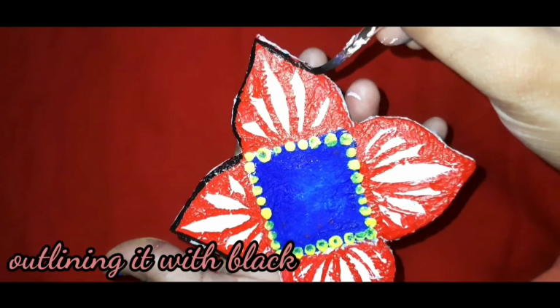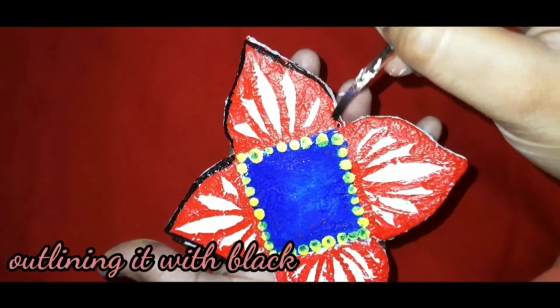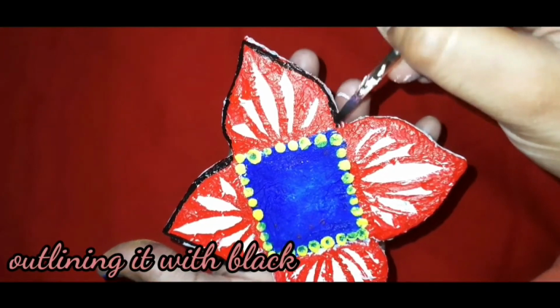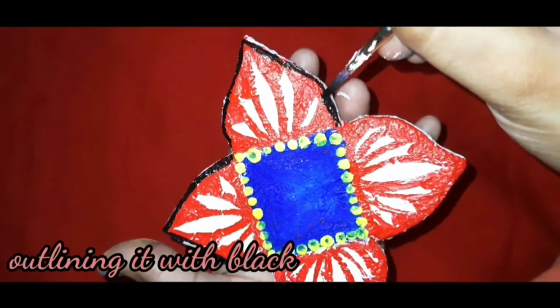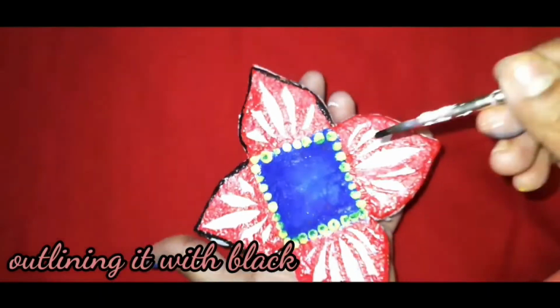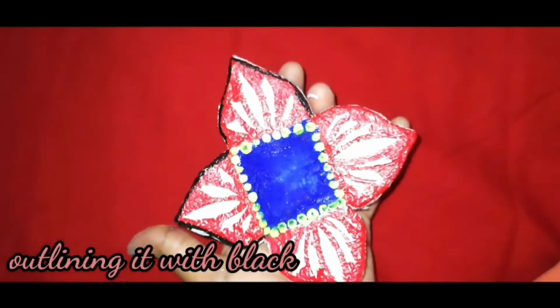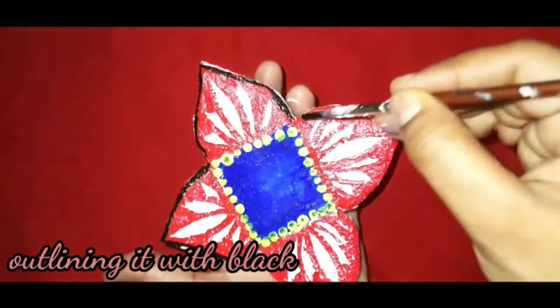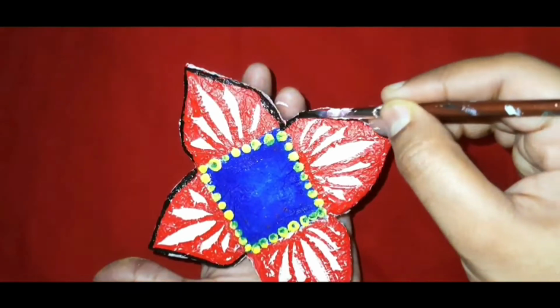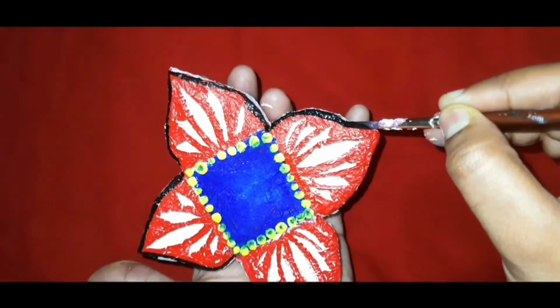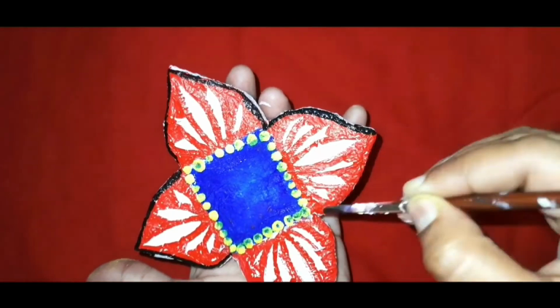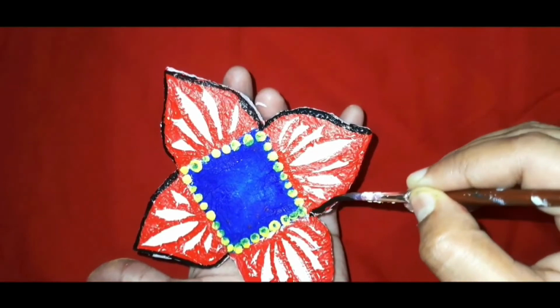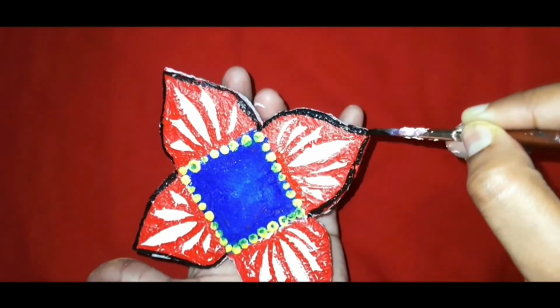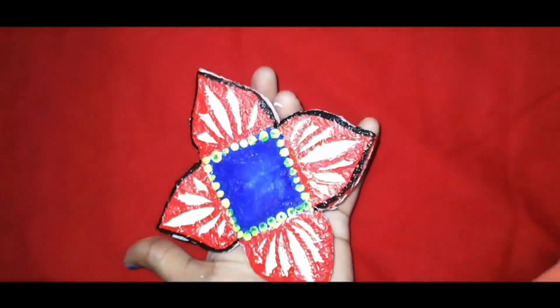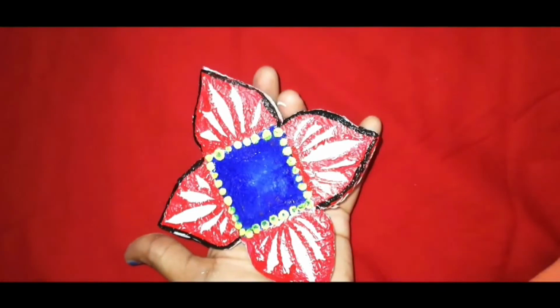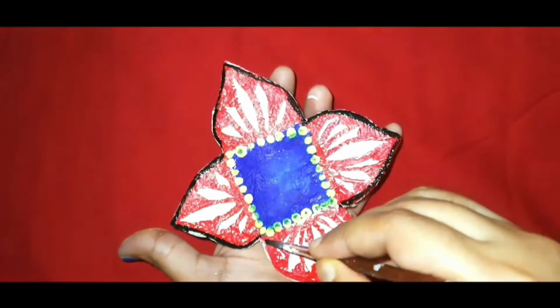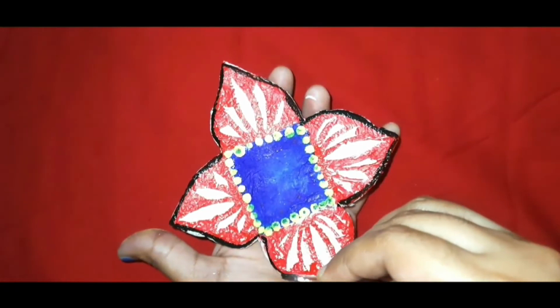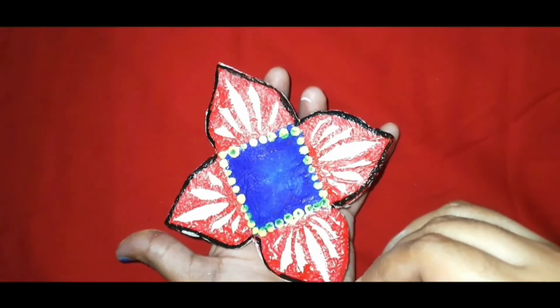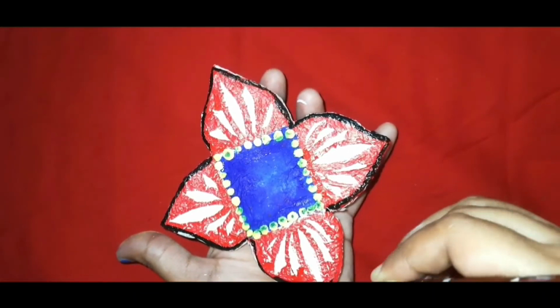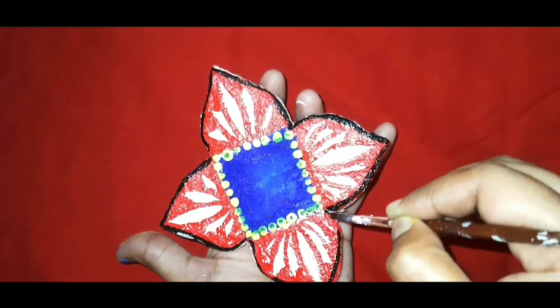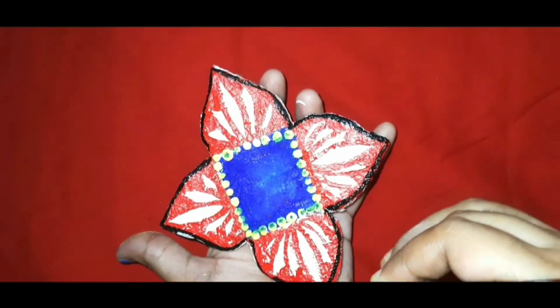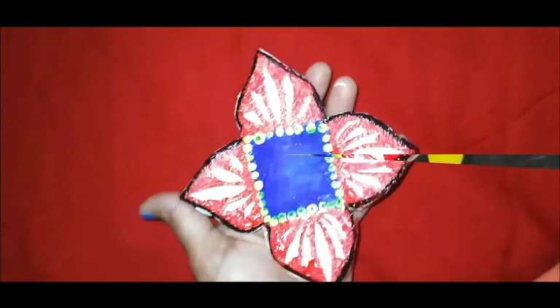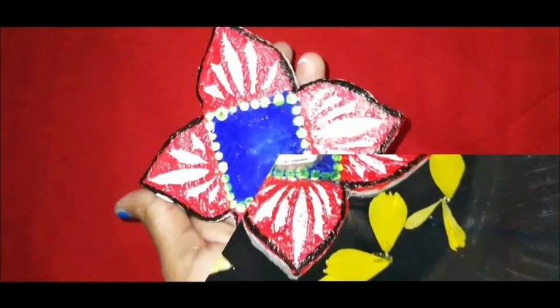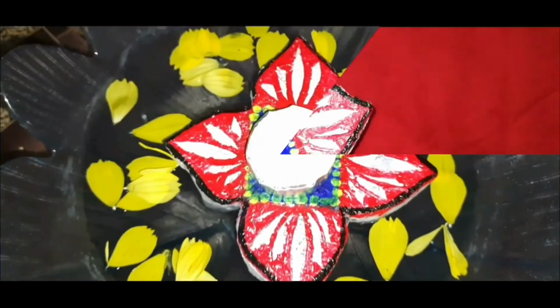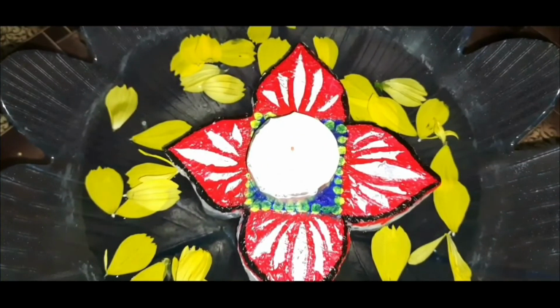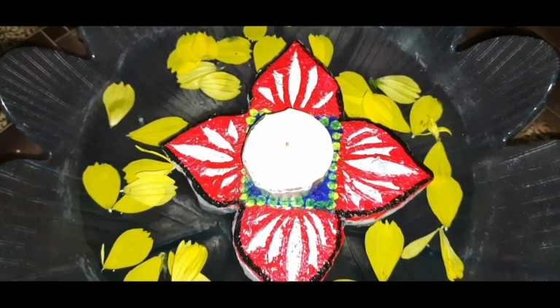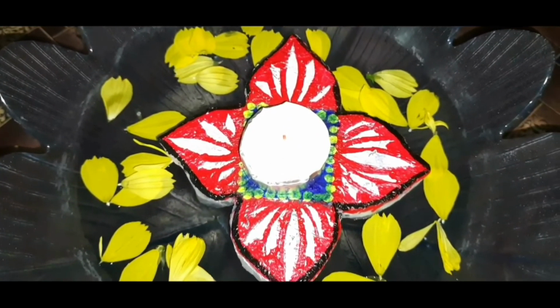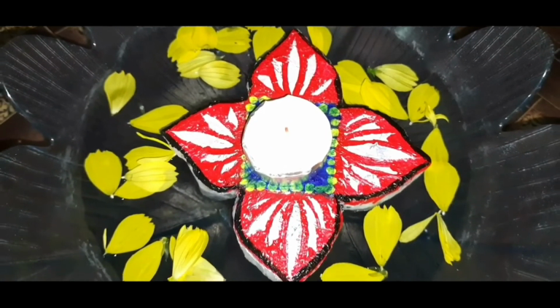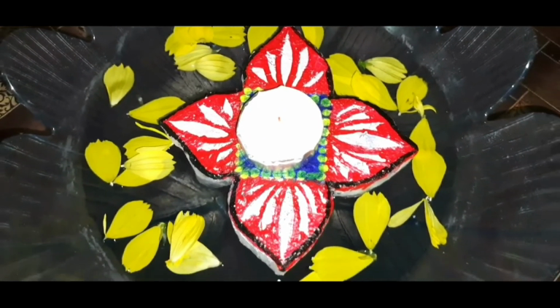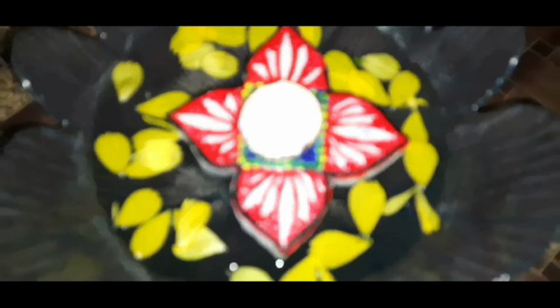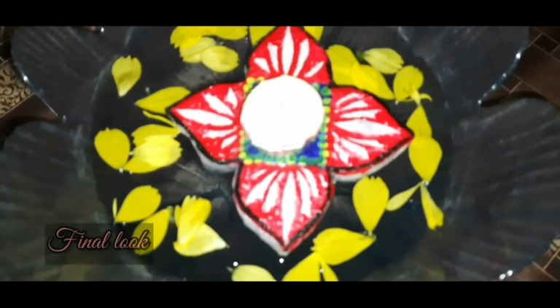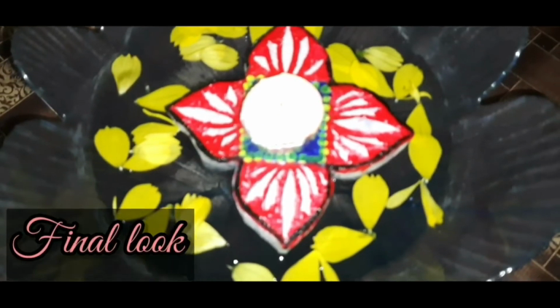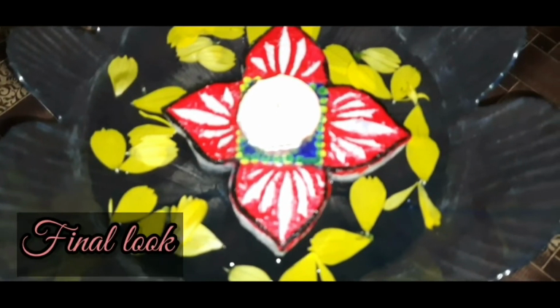And finally I am just outlining the petals with black color to give it a 3D look.